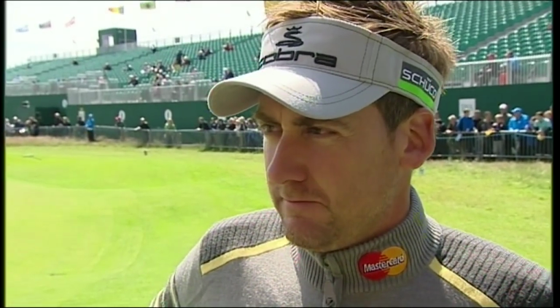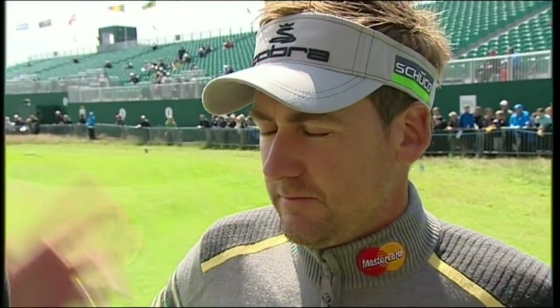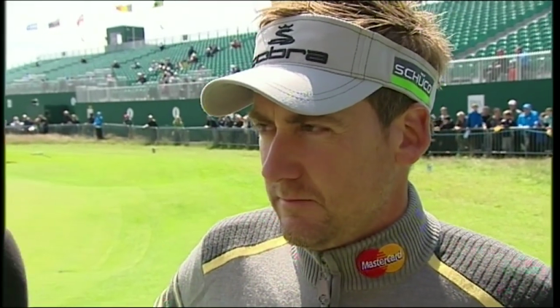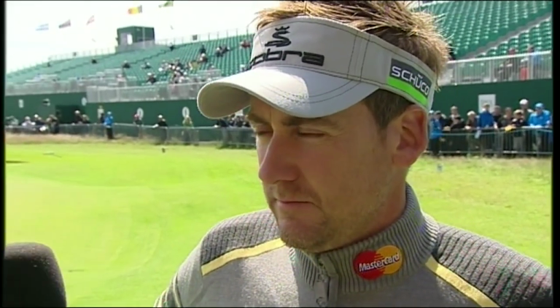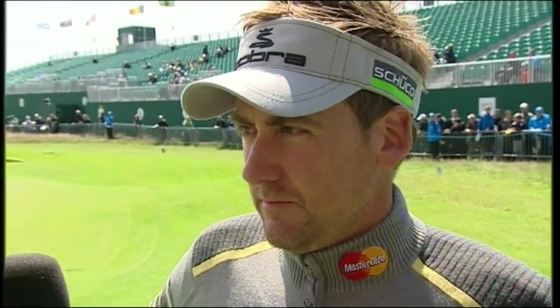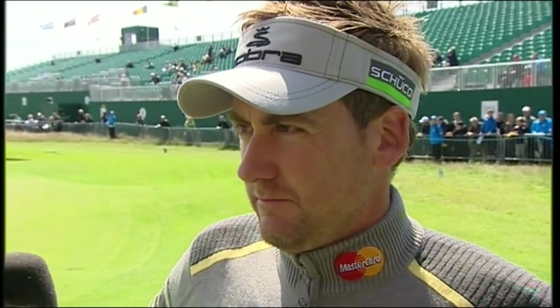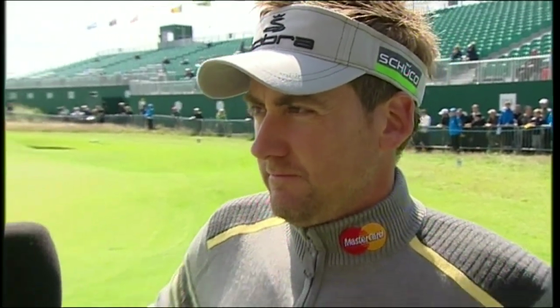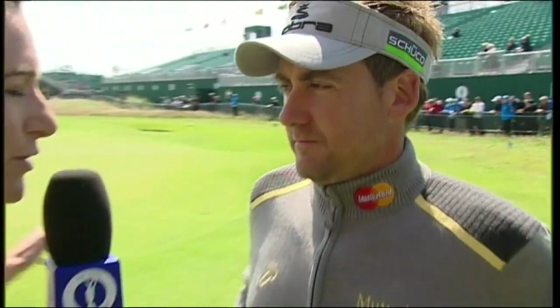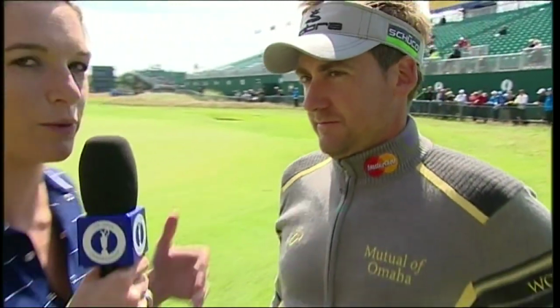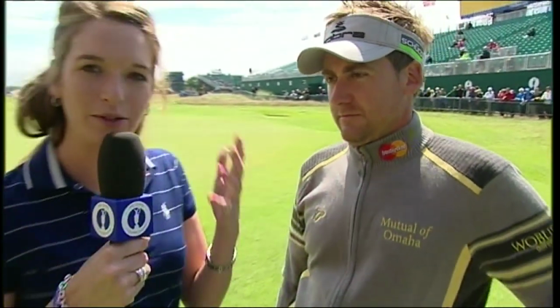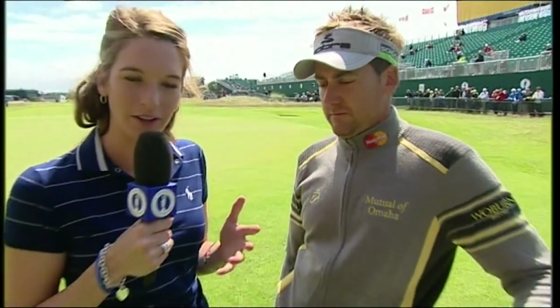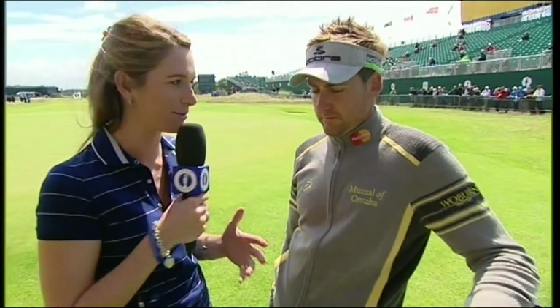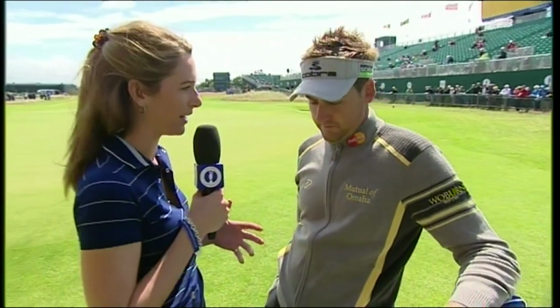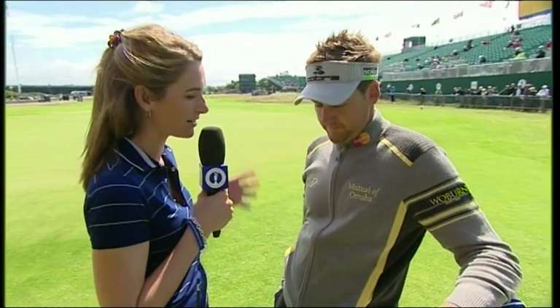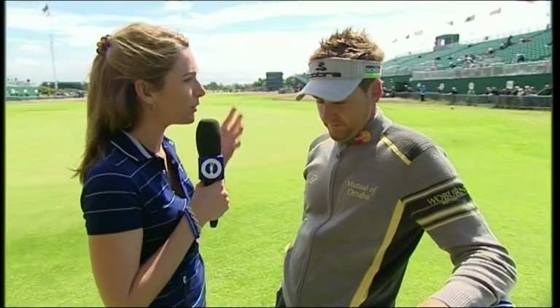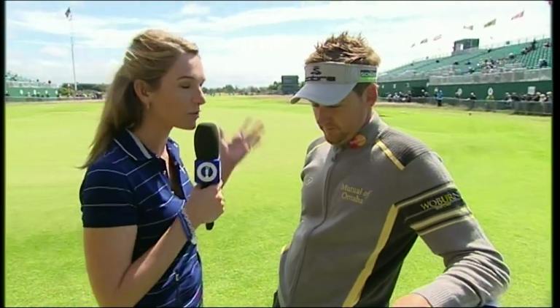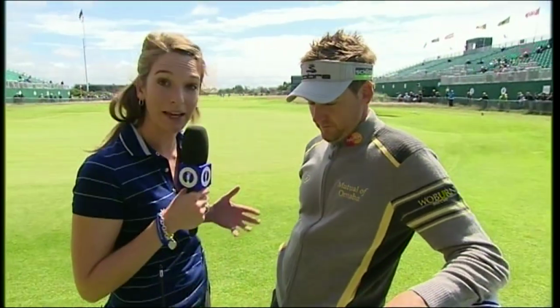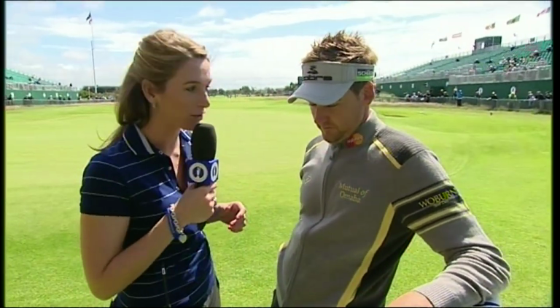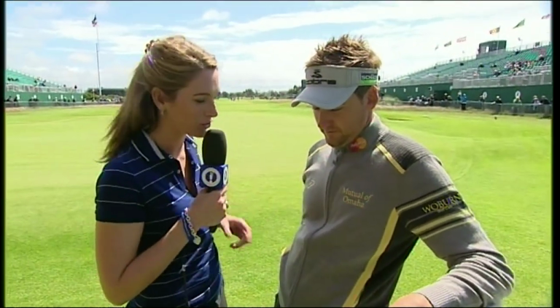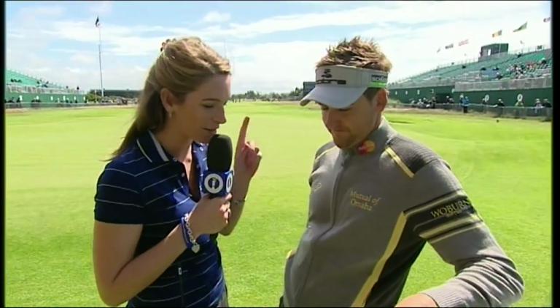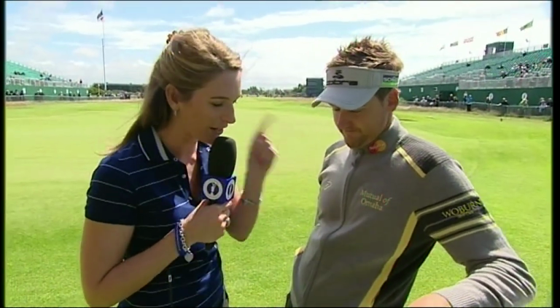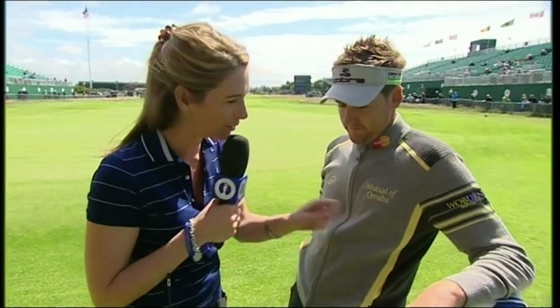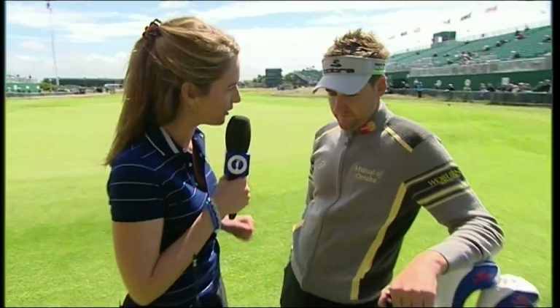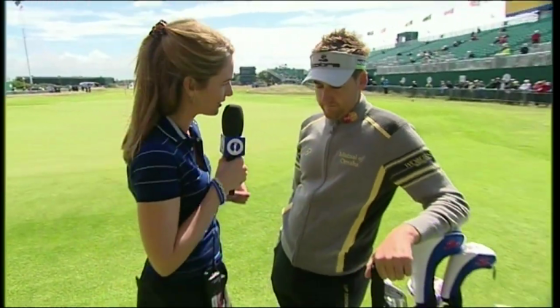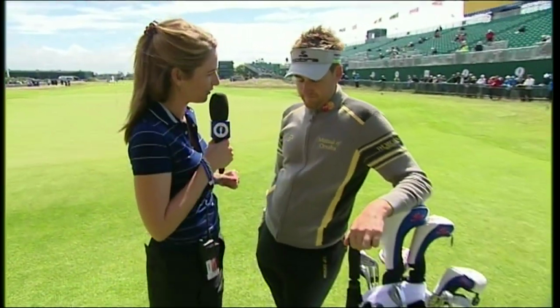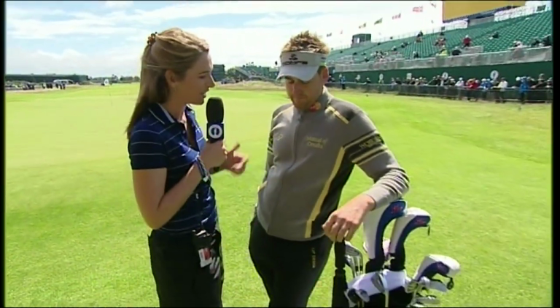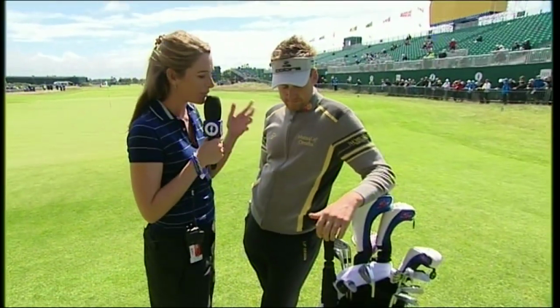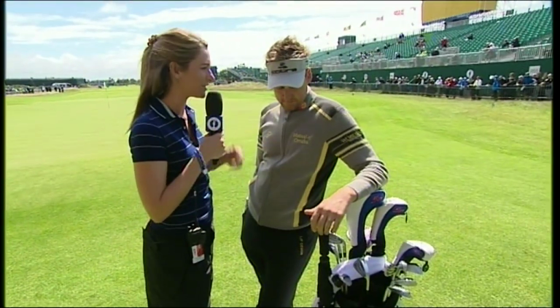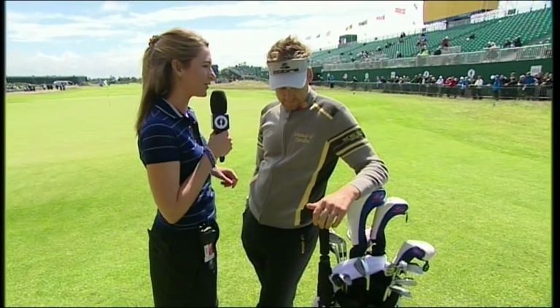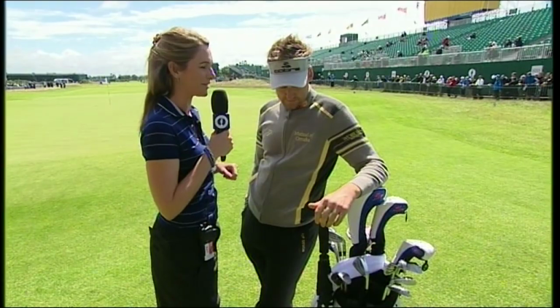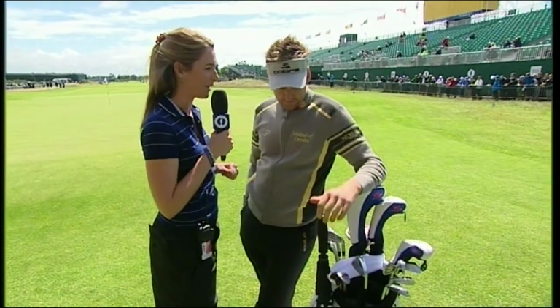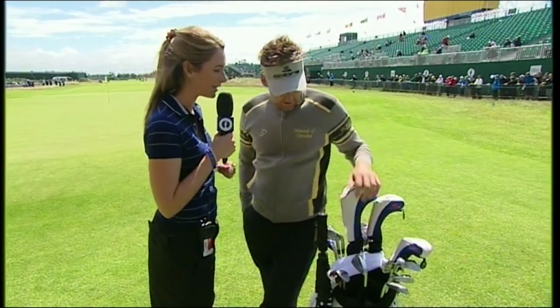I'm not going to bore us with course talk — we always talk to players about the course. But Ian Poulter is standing here with his golf bag, so show us what's in the bag, please.